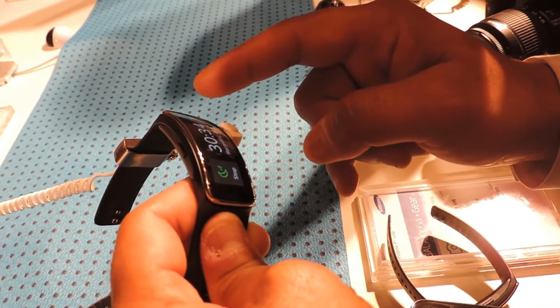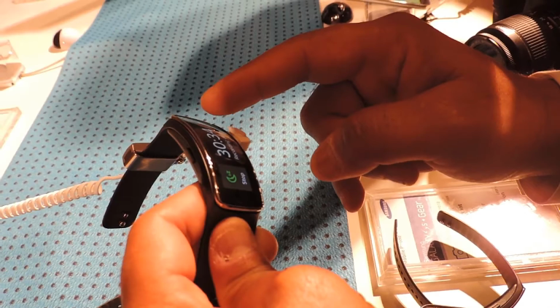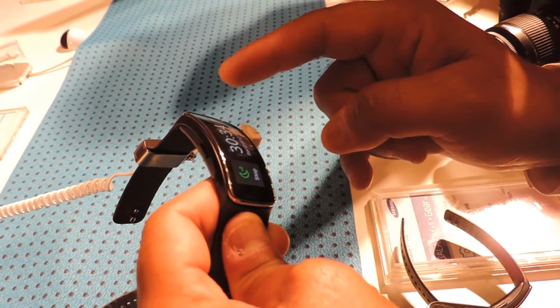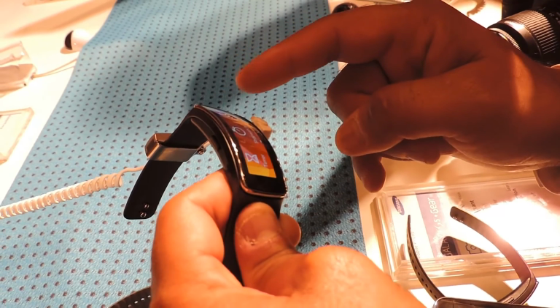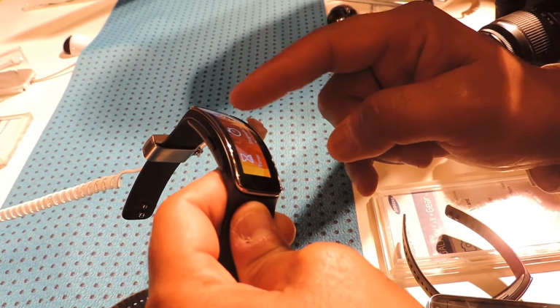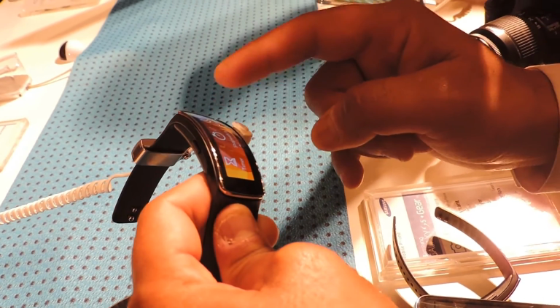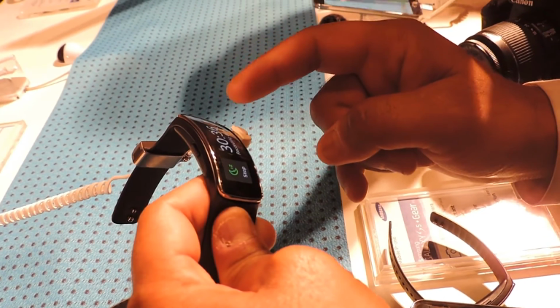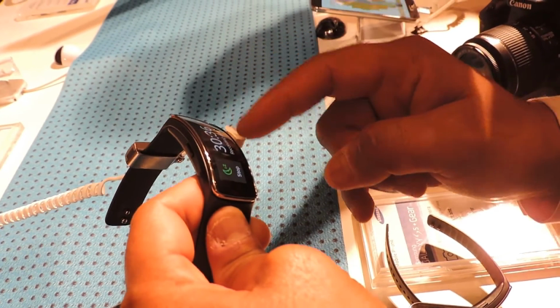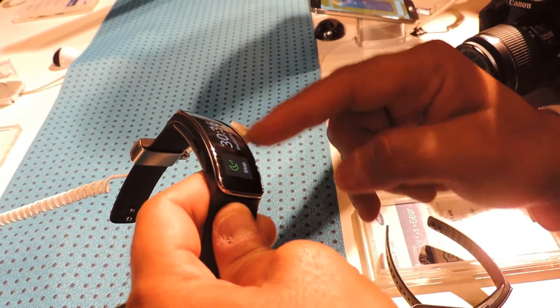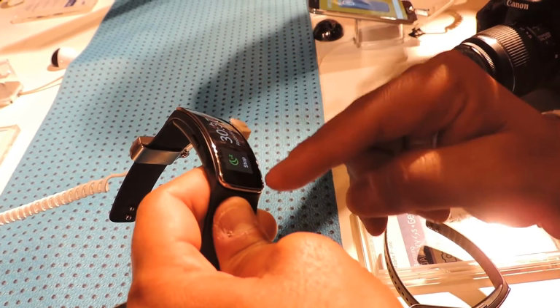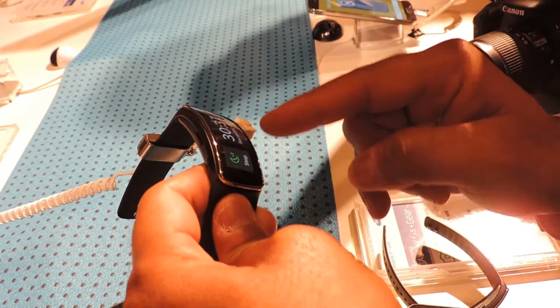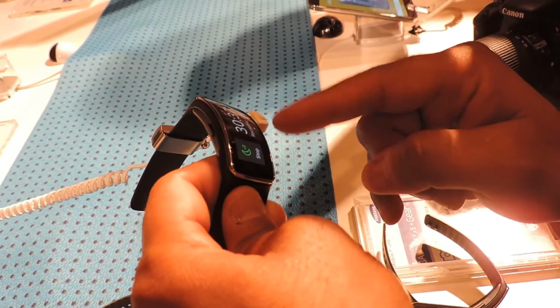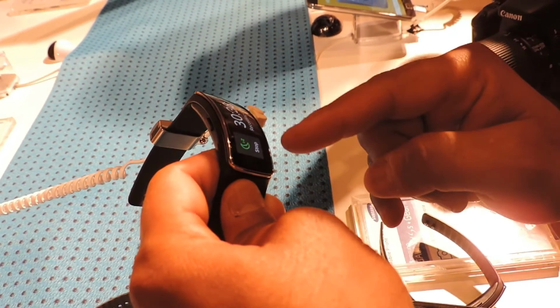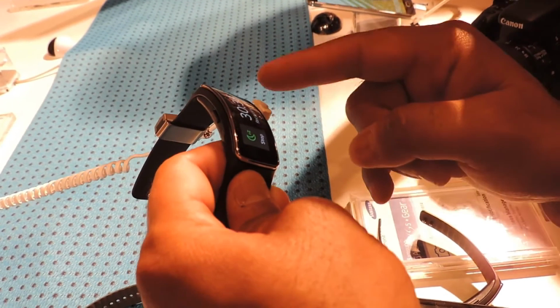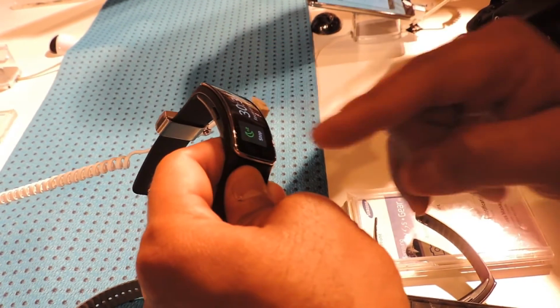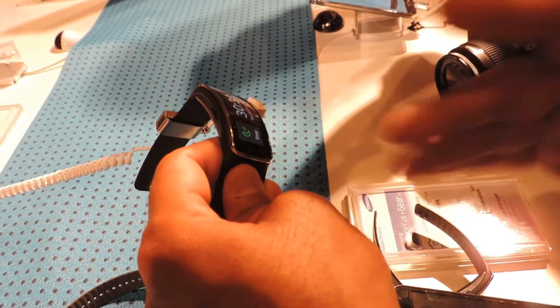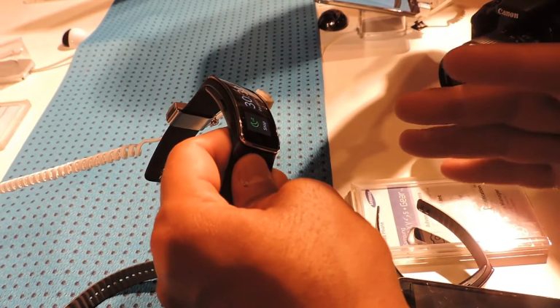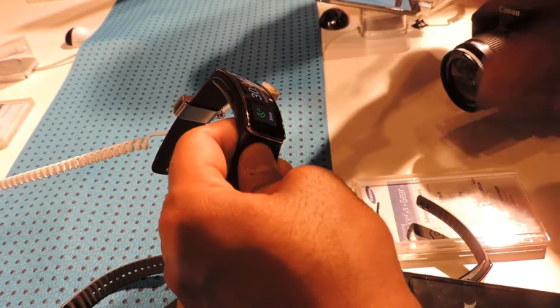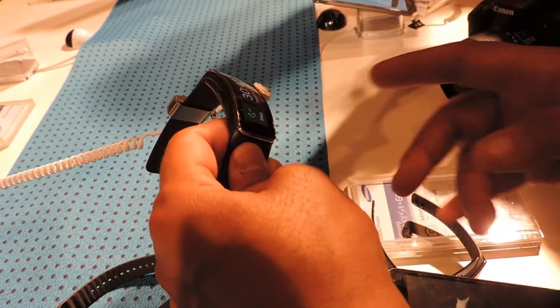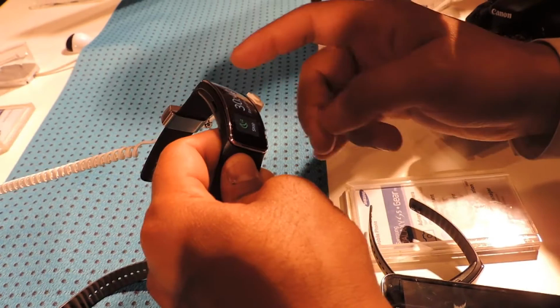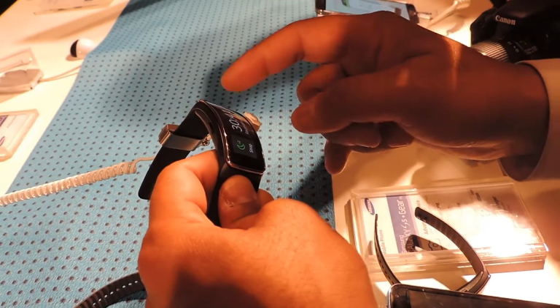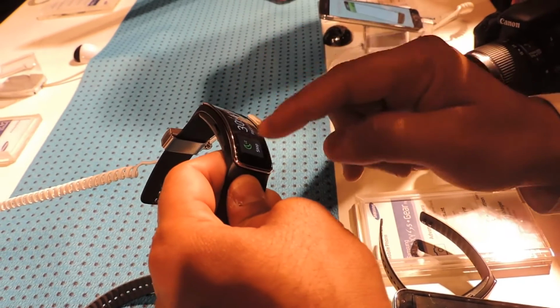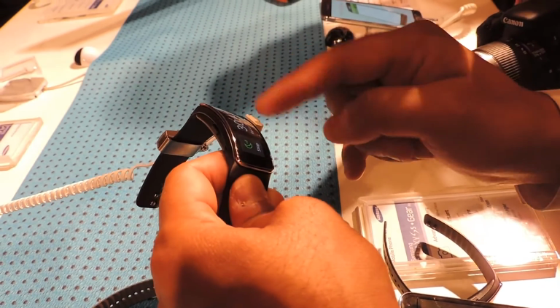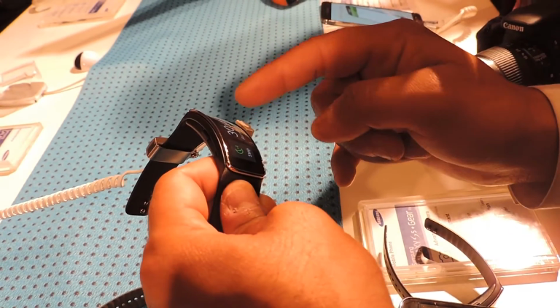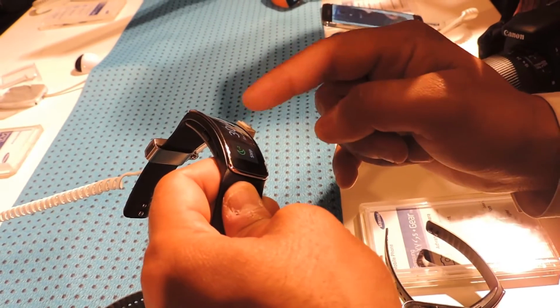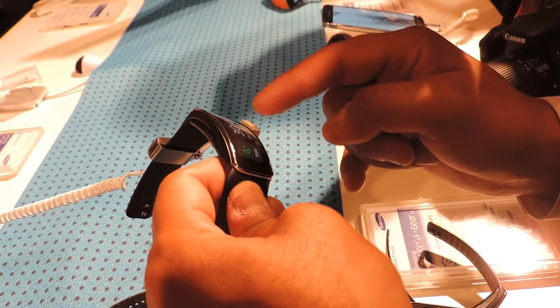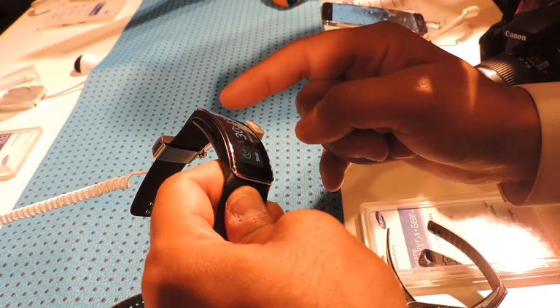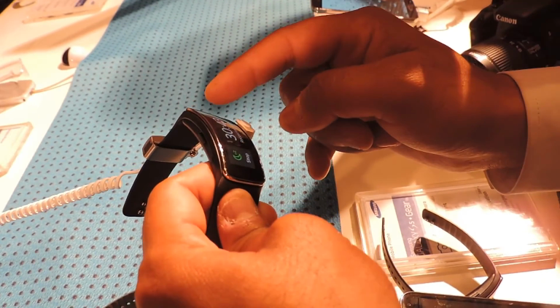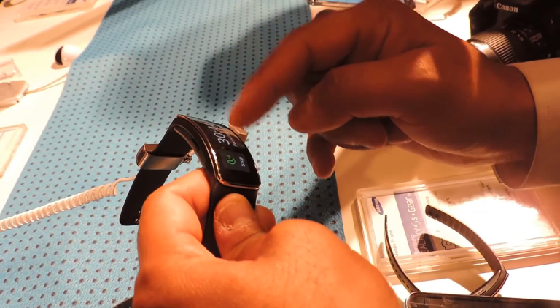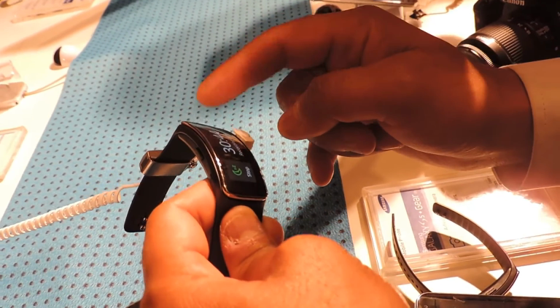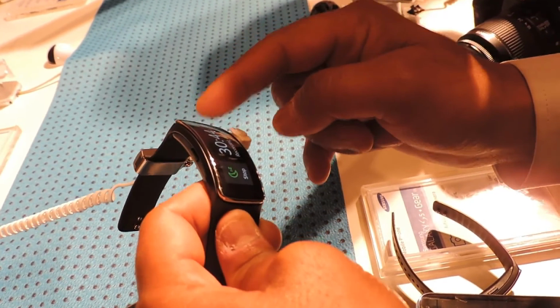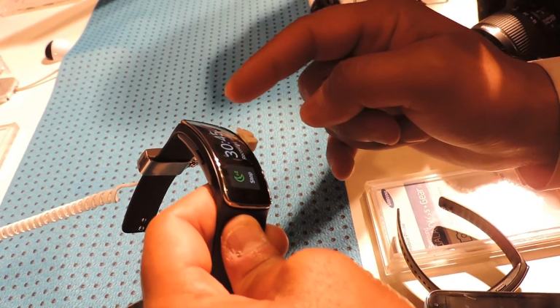You also have sleep mode — this will show you the quality of your sleep. It records the data and gives you a sleep quality report. For example, it's currently showing data for someone who started sleeping about 30 minutes ago.